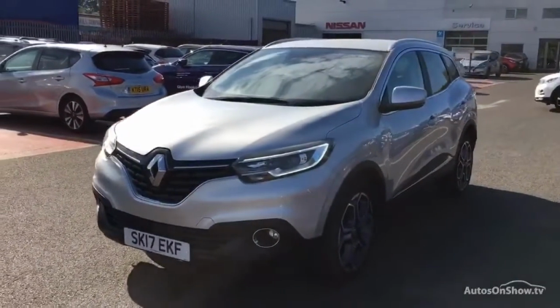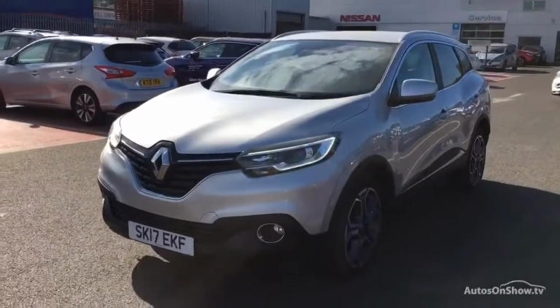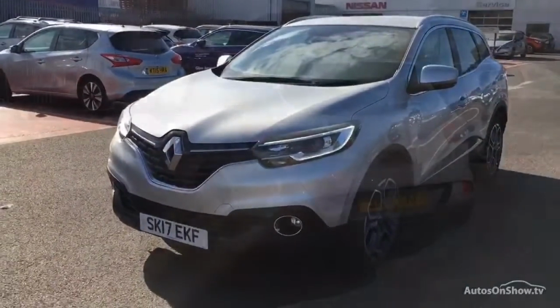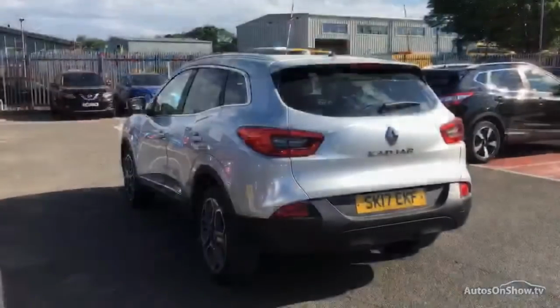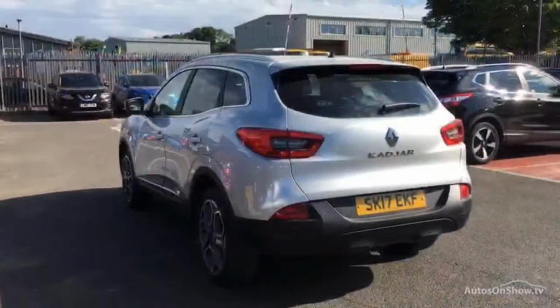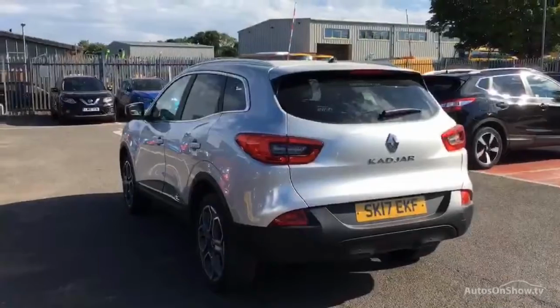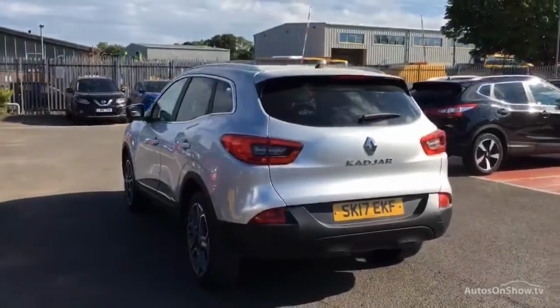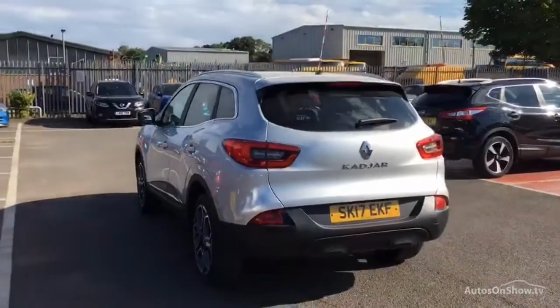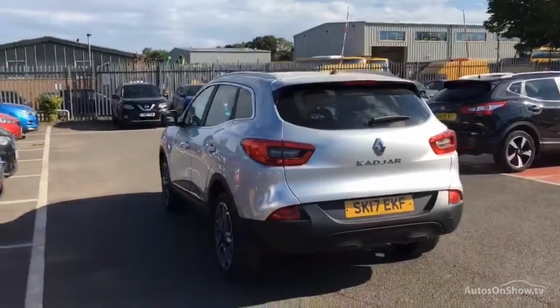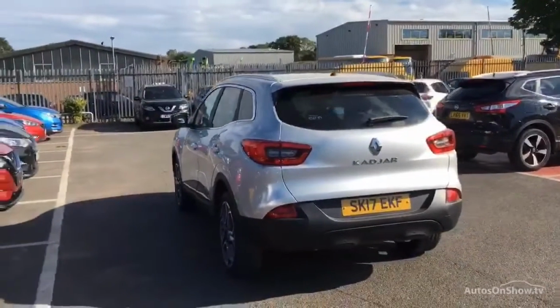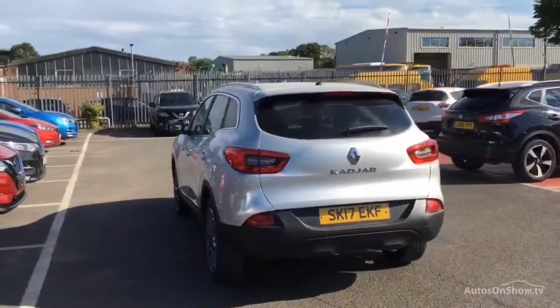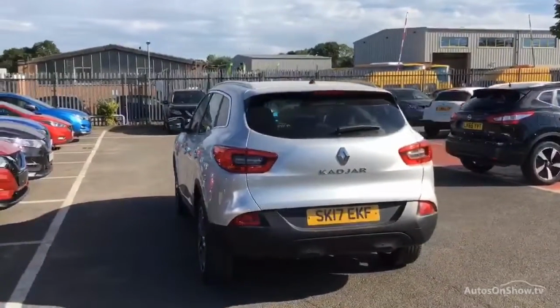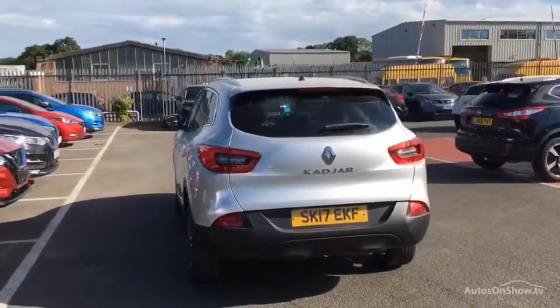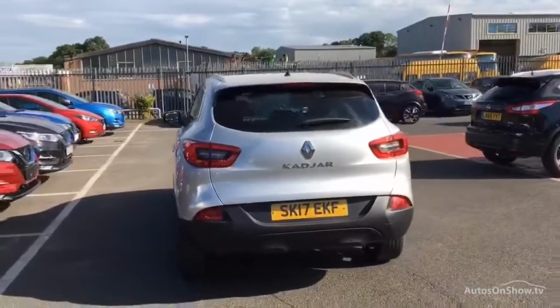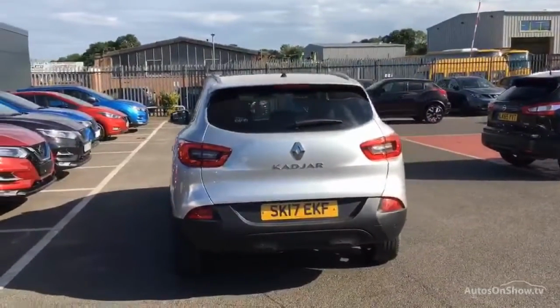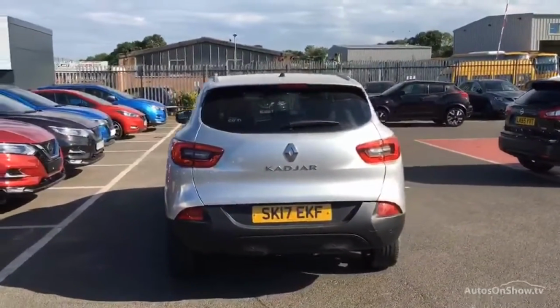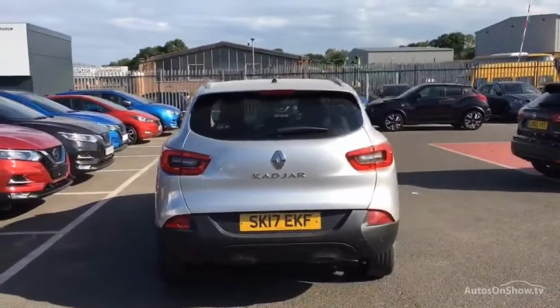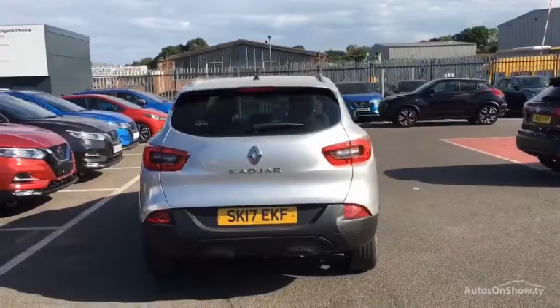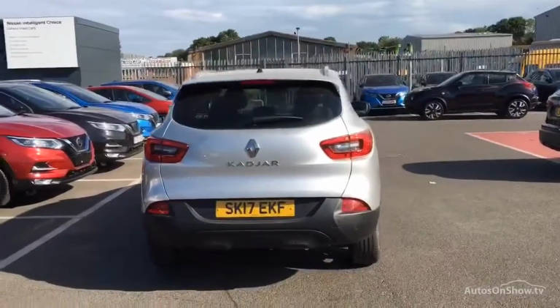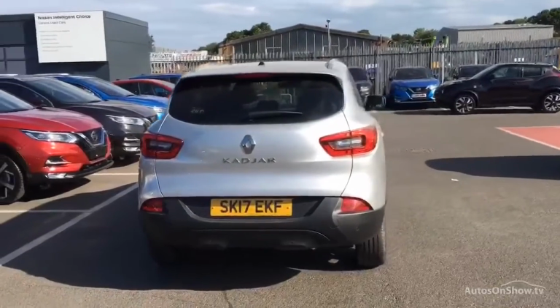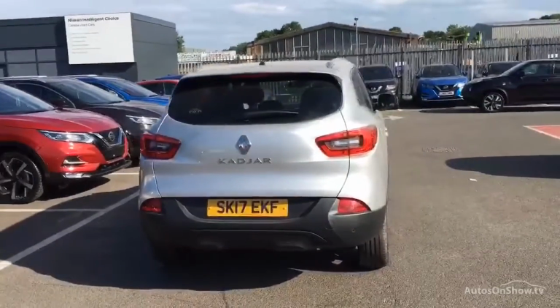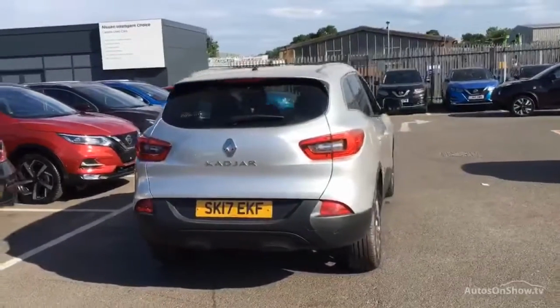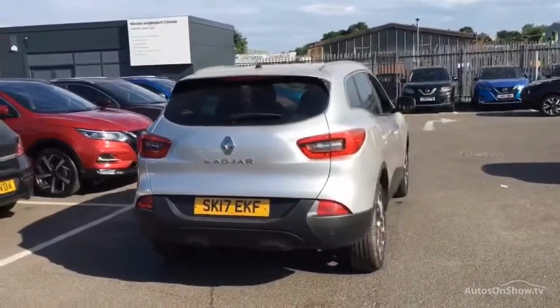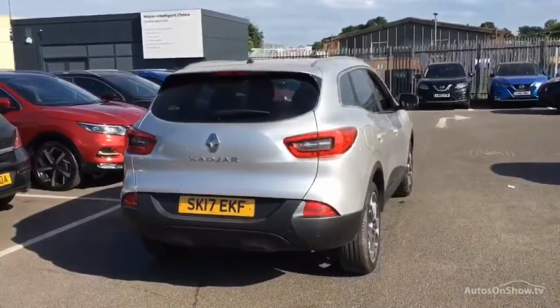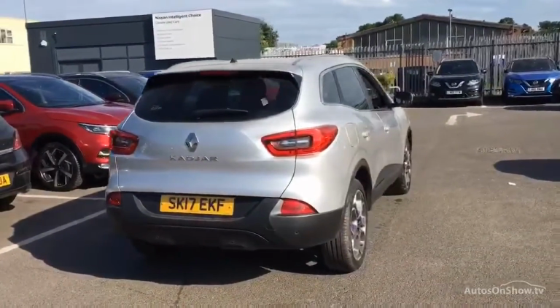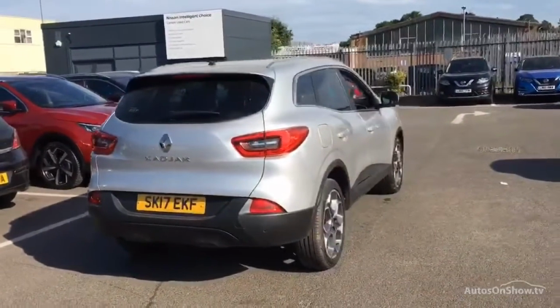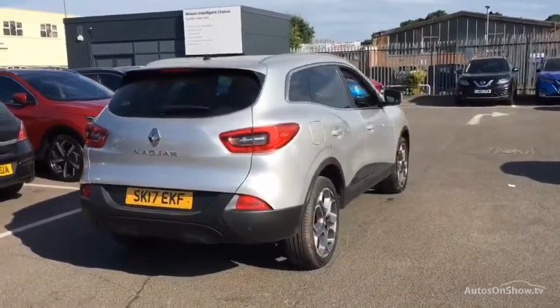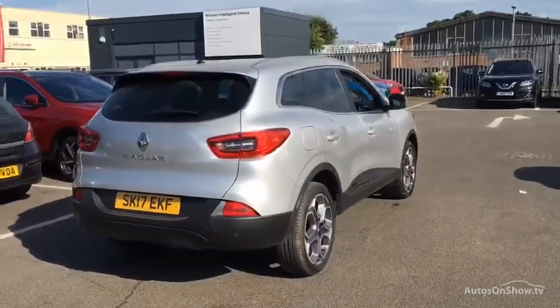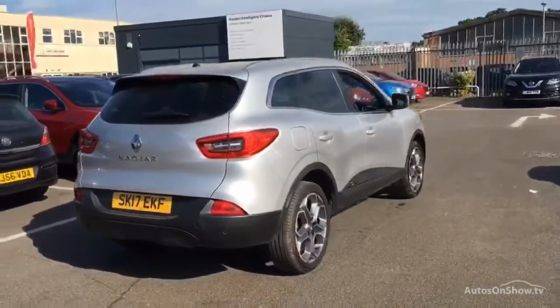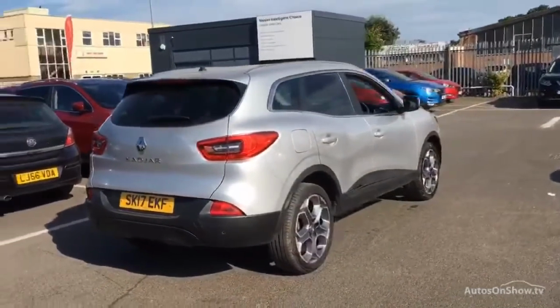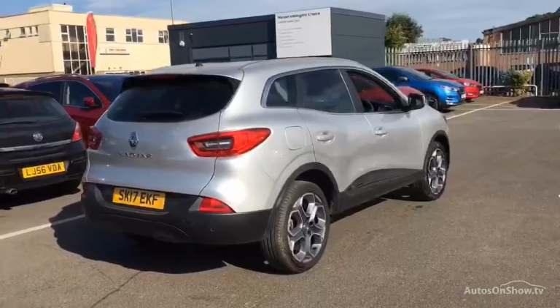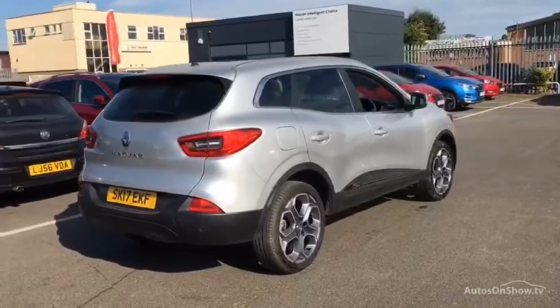To find out further information, request a detailed personal video presentation, or to arrange a test drive, please use one of the contact options to the right. If for any reason you decide it's not exactly what you're looking for, don't worry.